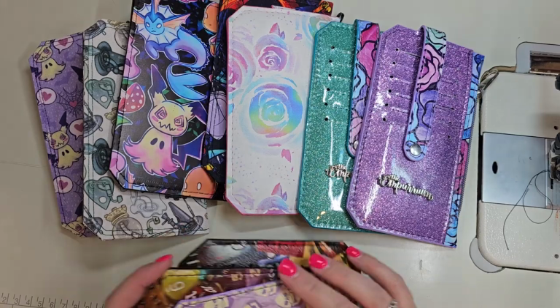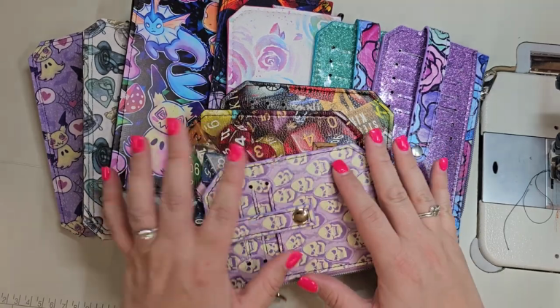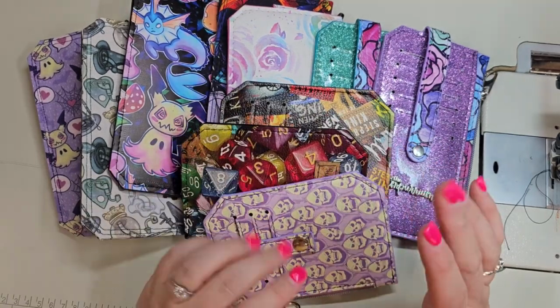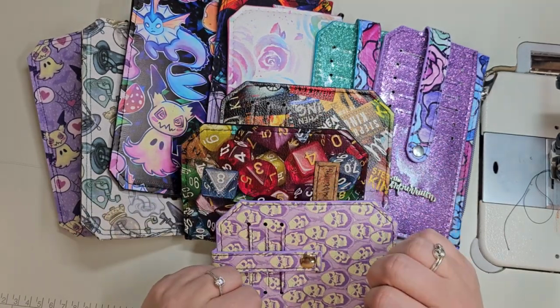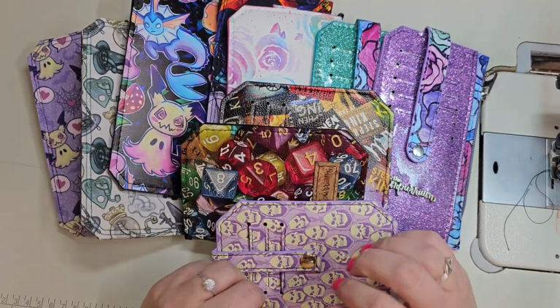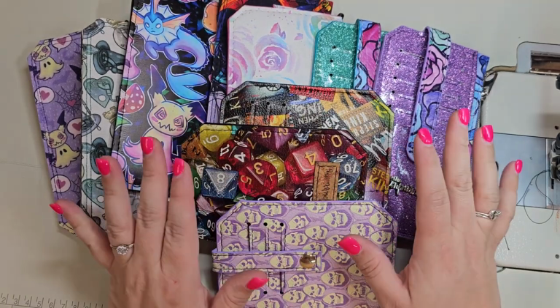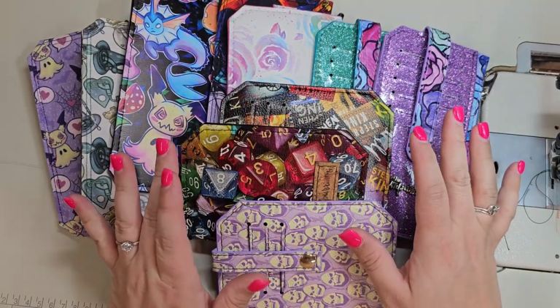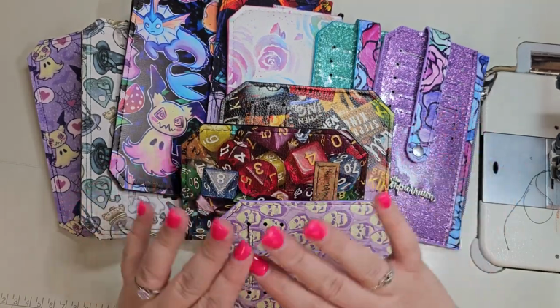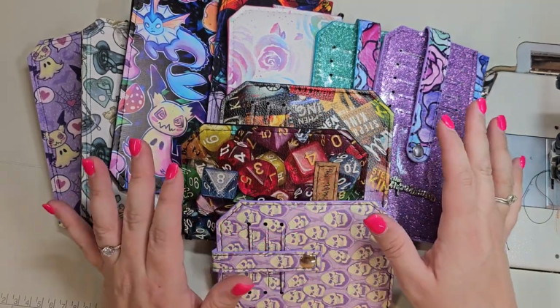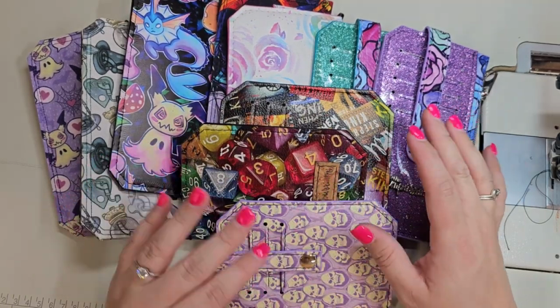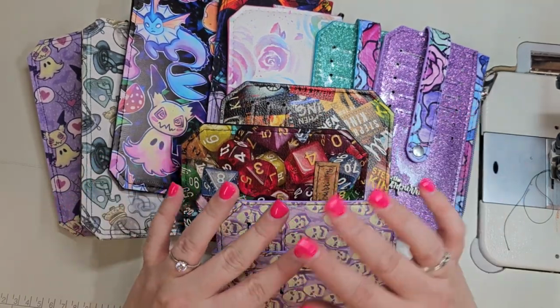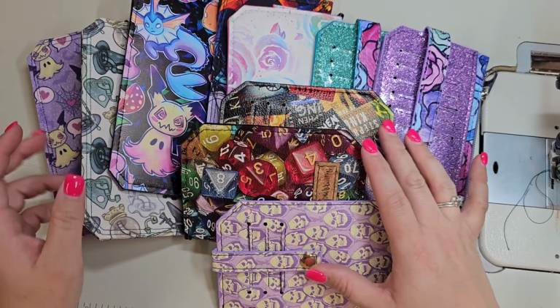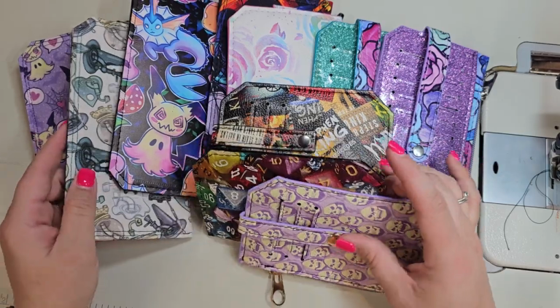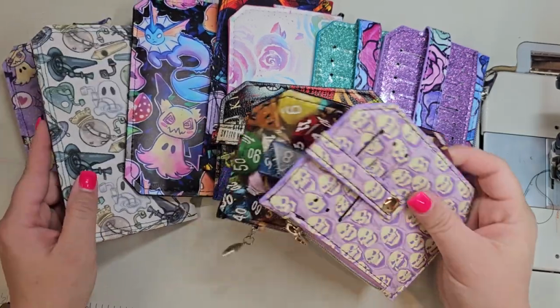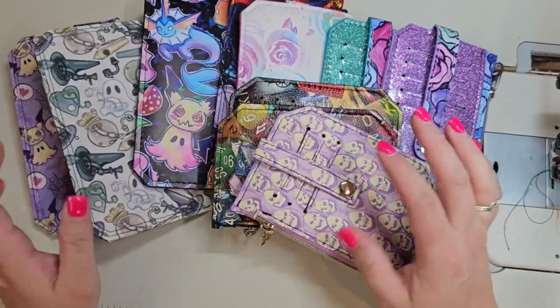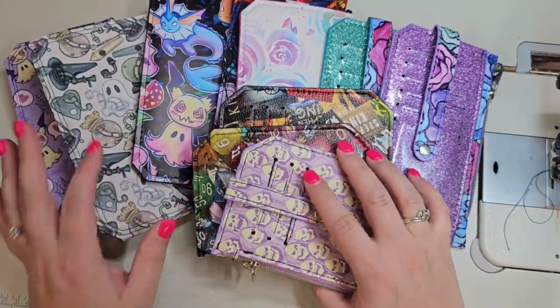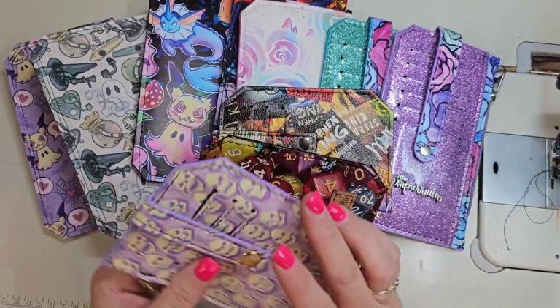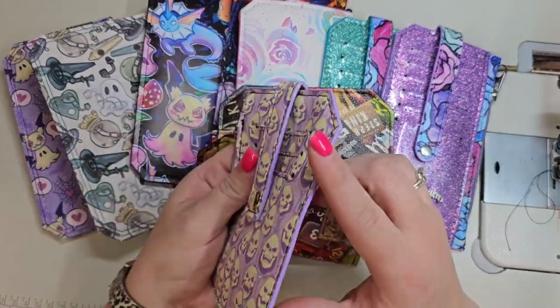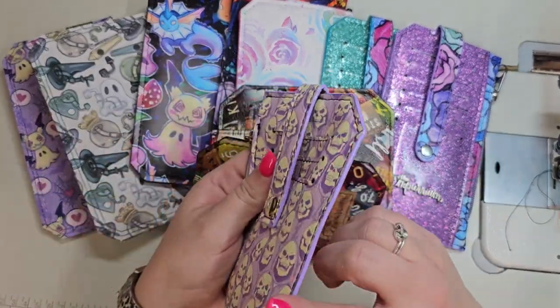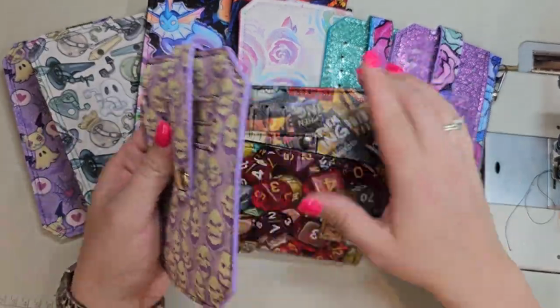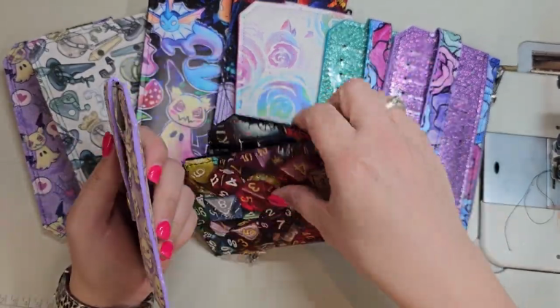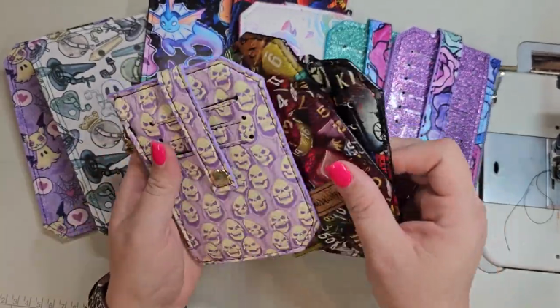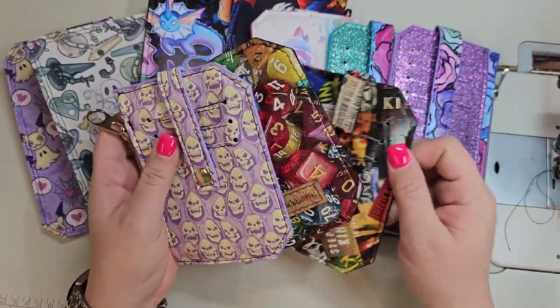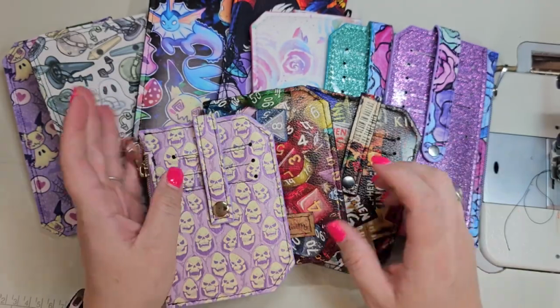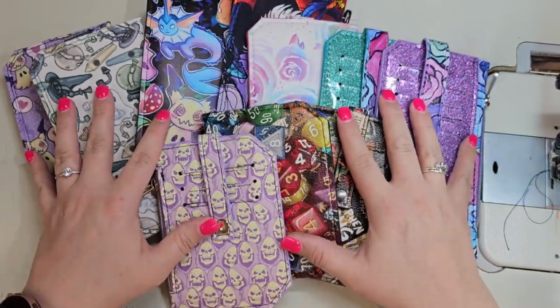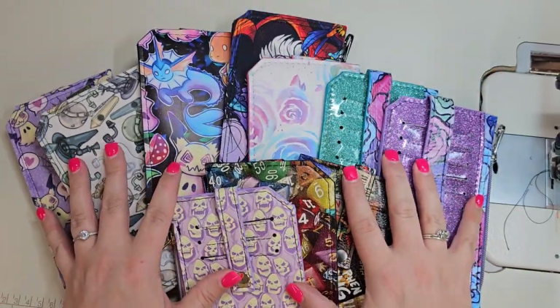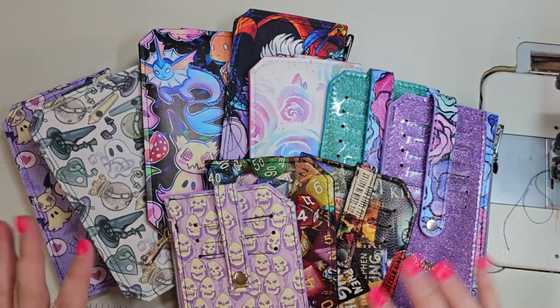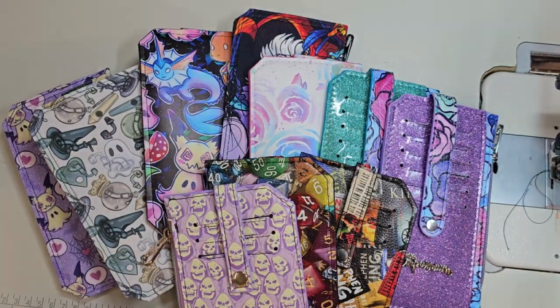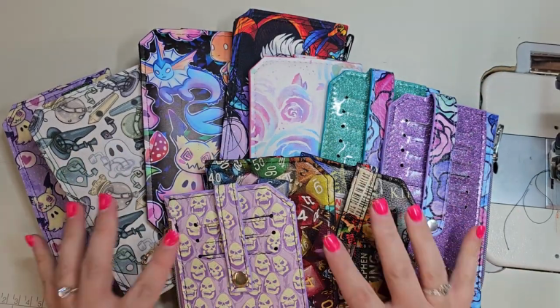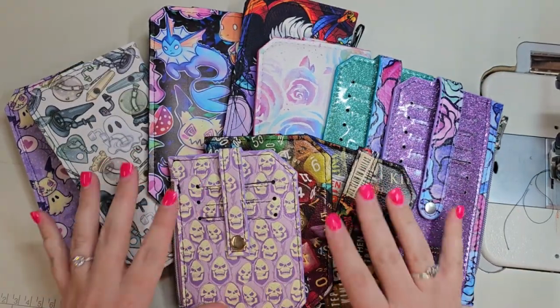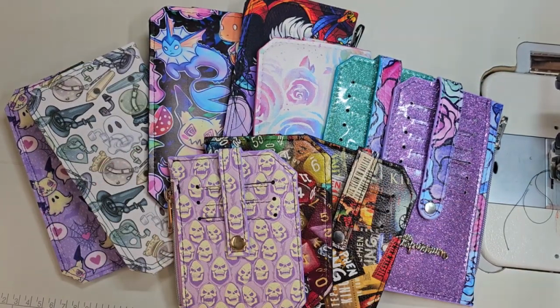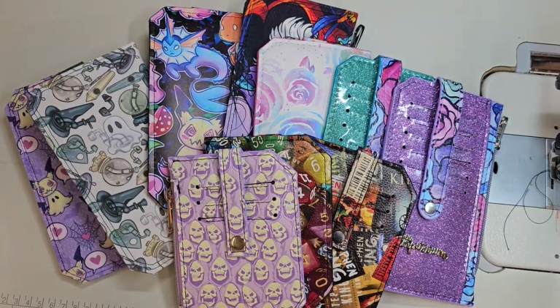I did a couple base coats, I sanded some, we did a couple coats of color, and then this is the first time I have used the gloss coat. We're going to talk about it while we watch the time-lapse. I hope you enjoy.